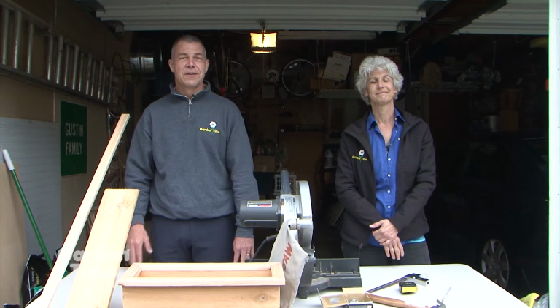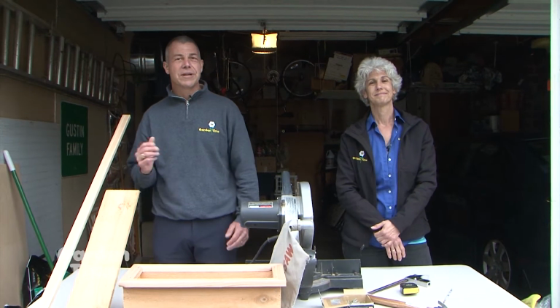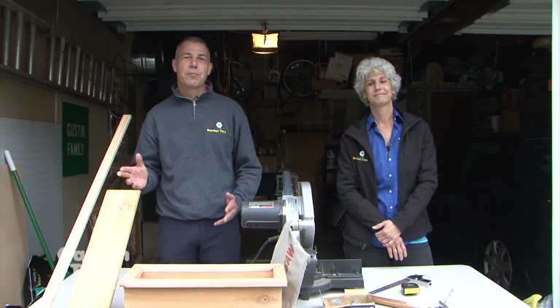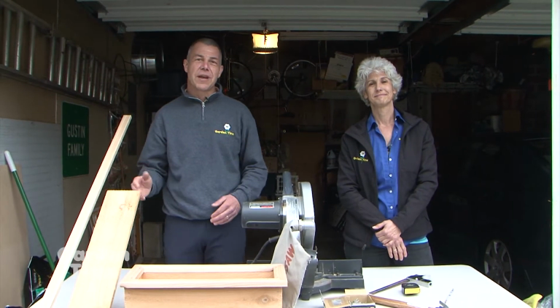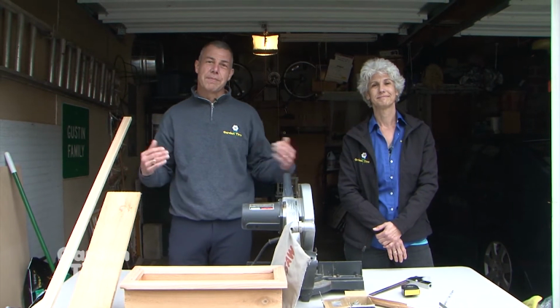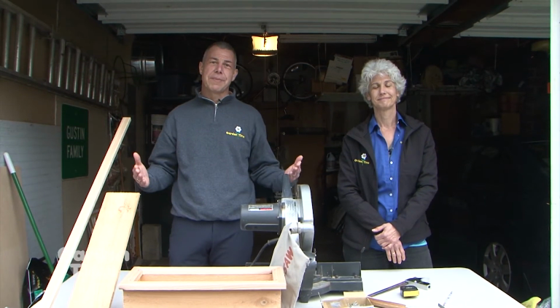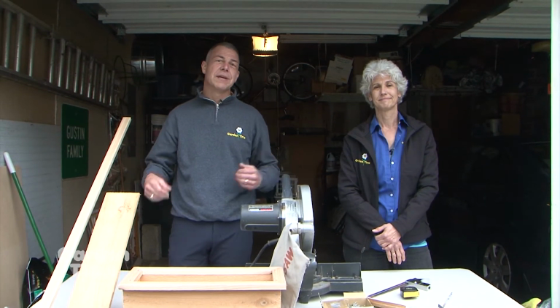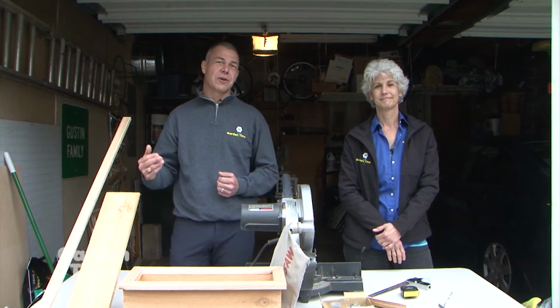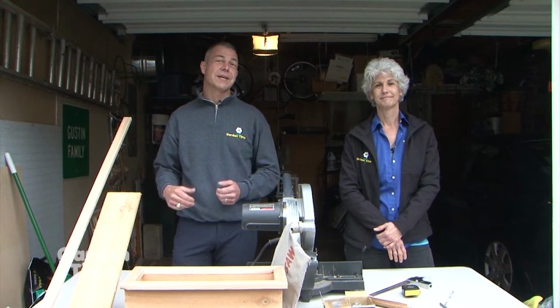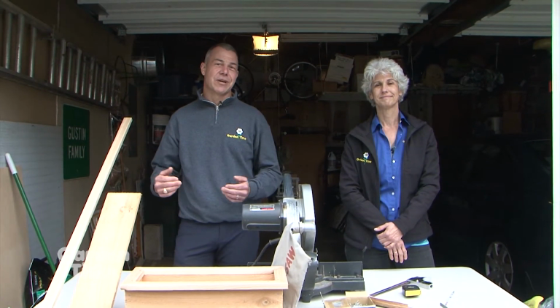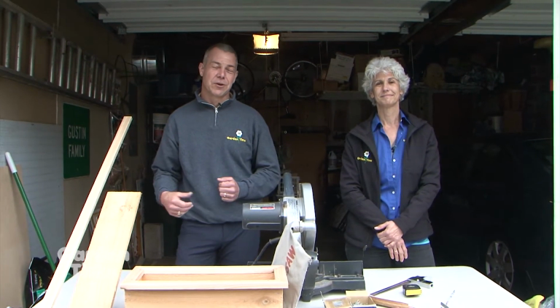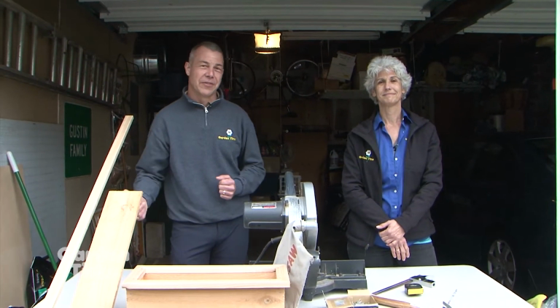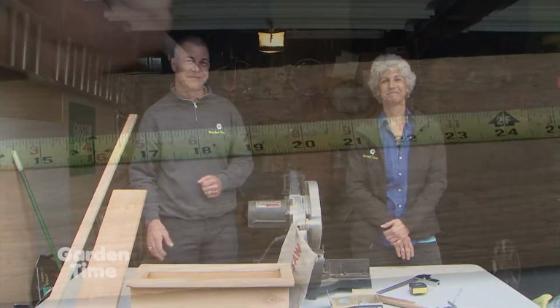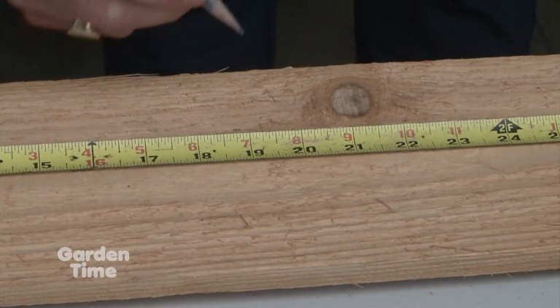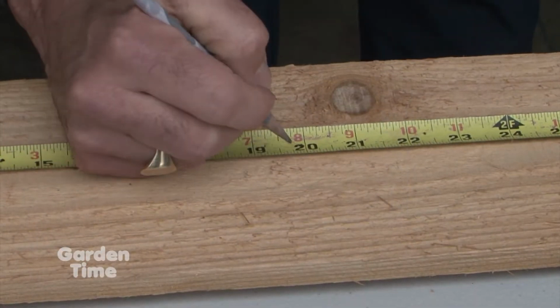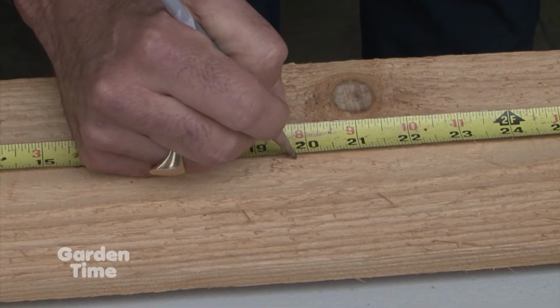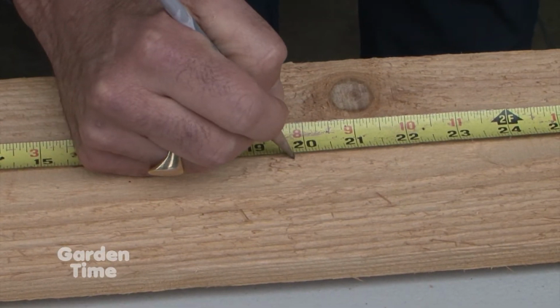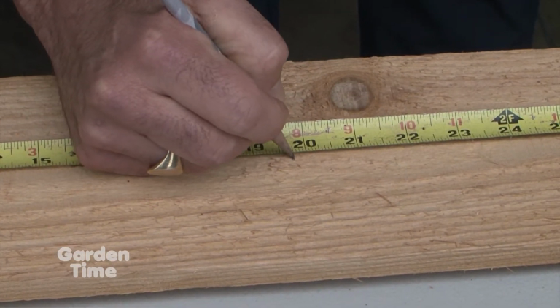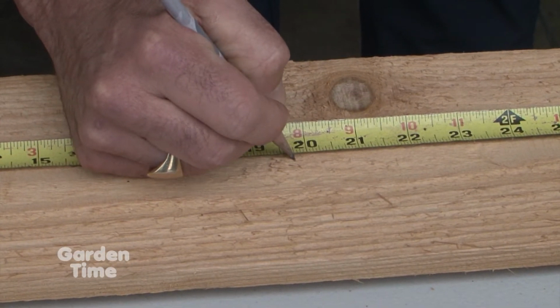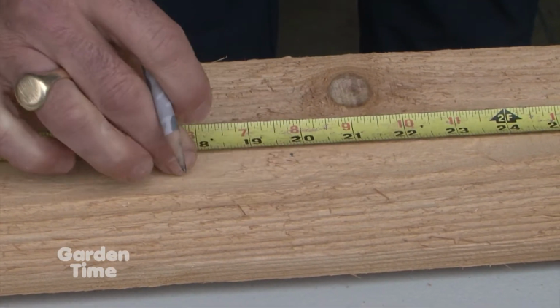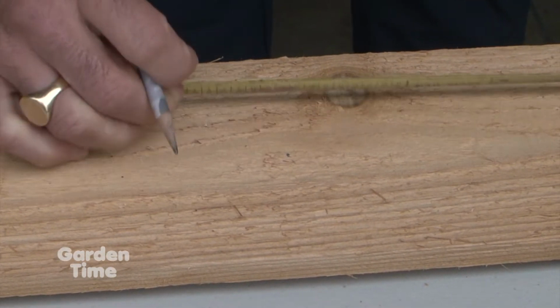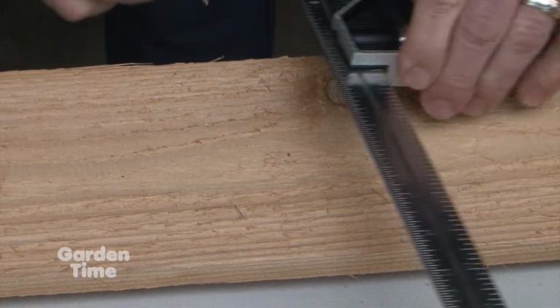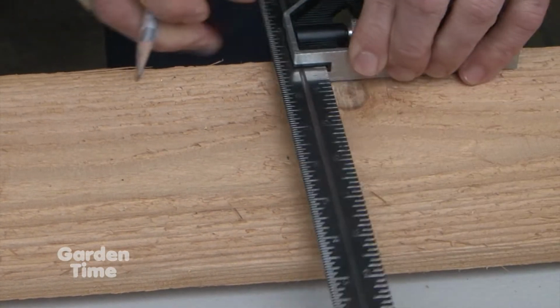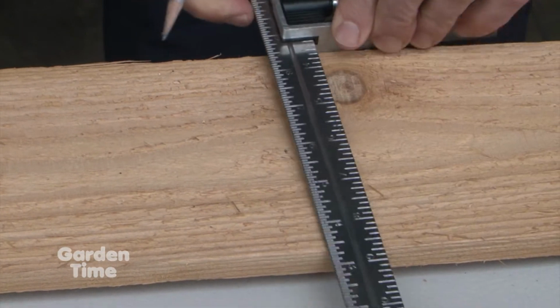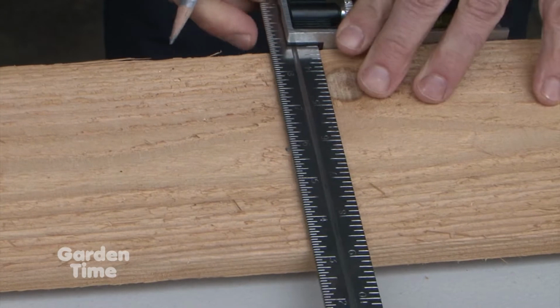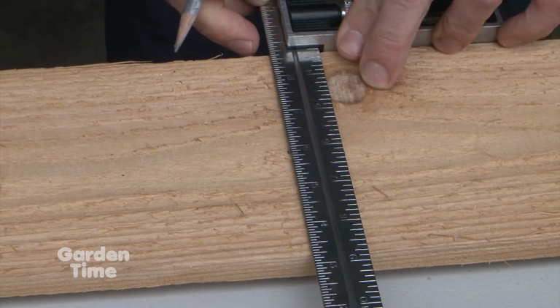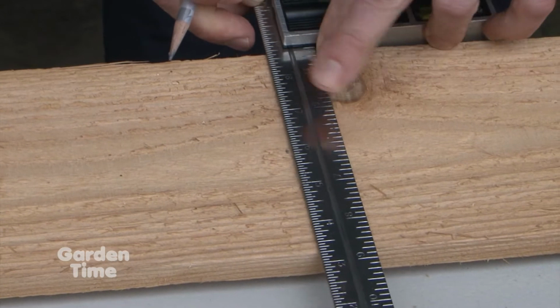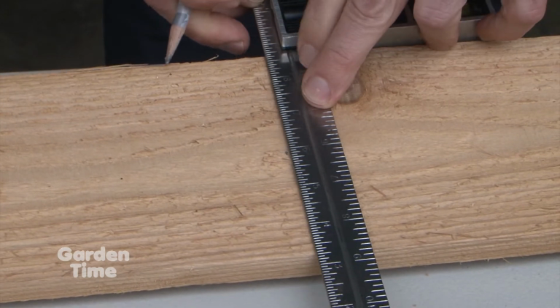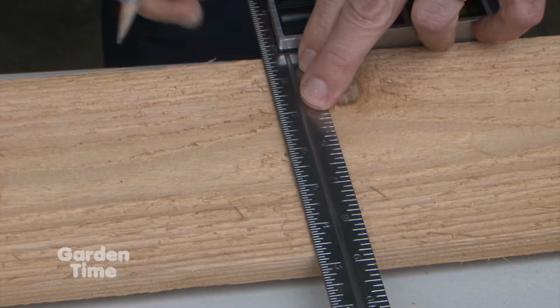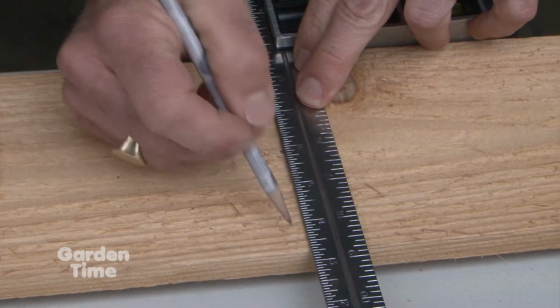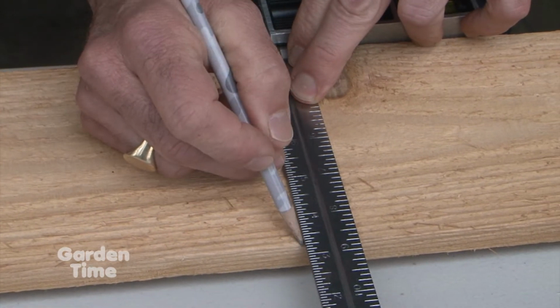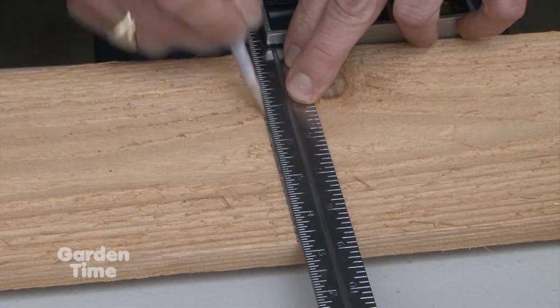So we're going to take our boards now, measure them out, and start cutting. We're going to cut our sides and our bottom out of our cedar fence board, and those are all going to be nineteen and three-quarter inches long.